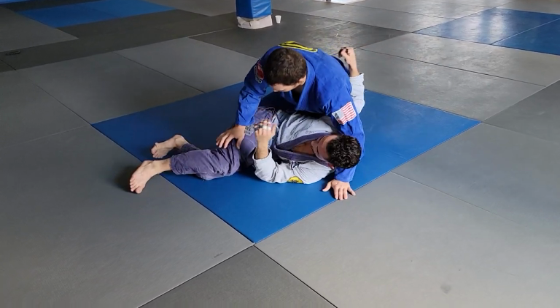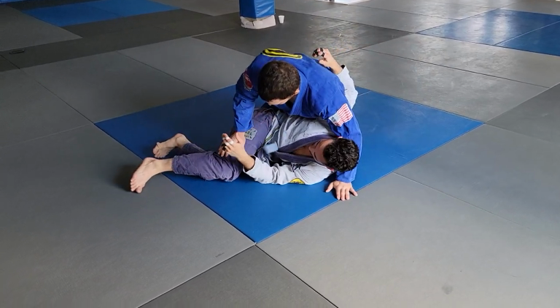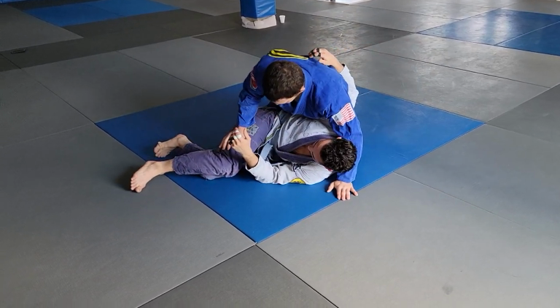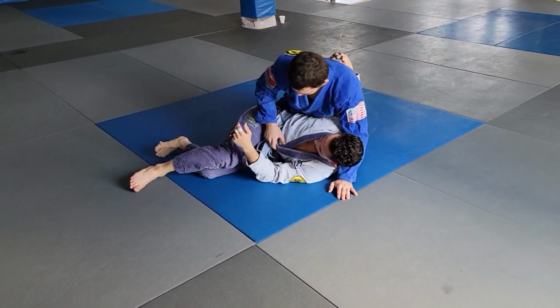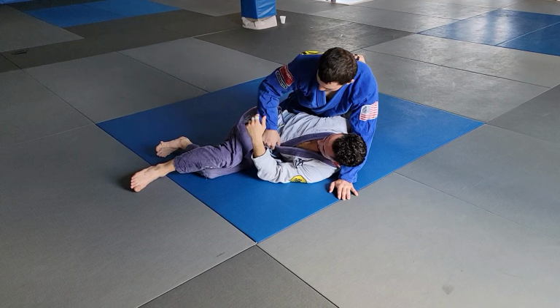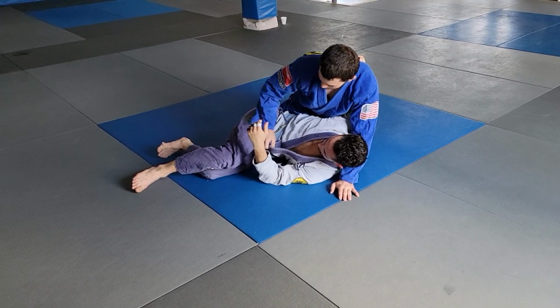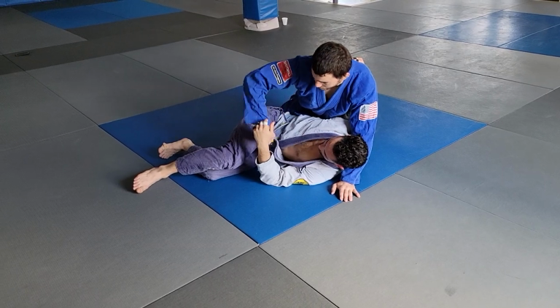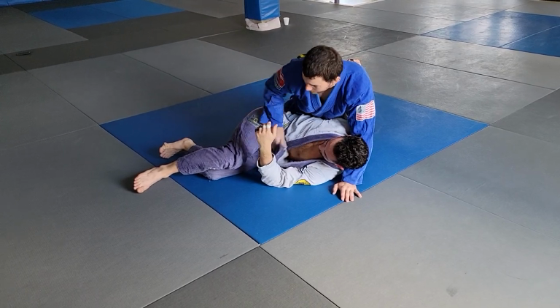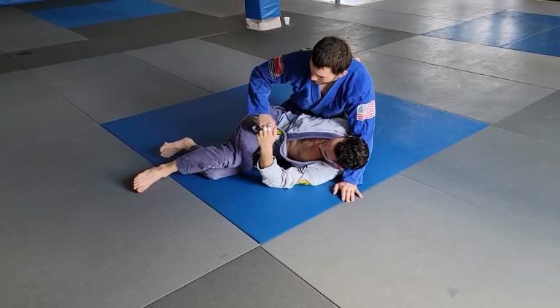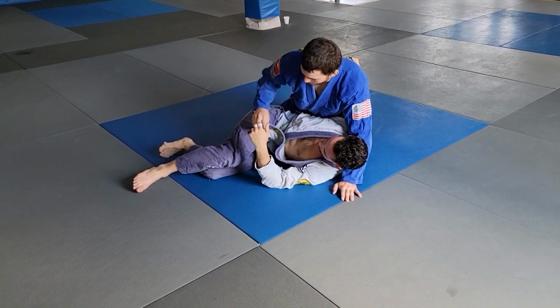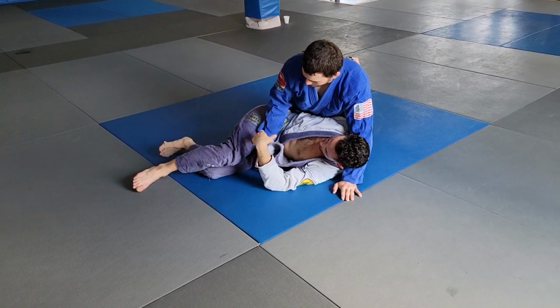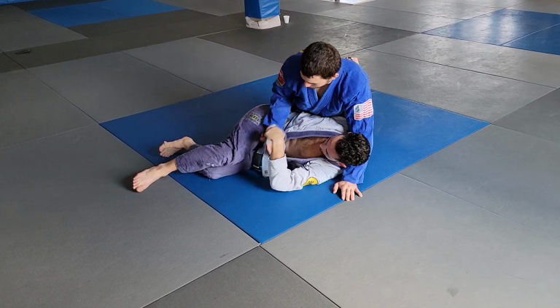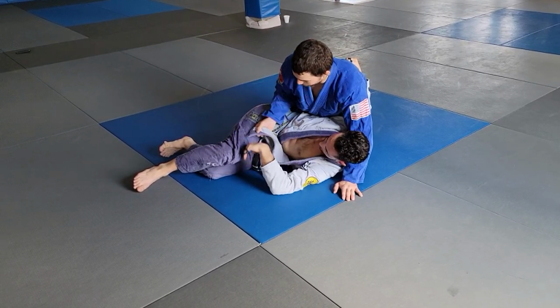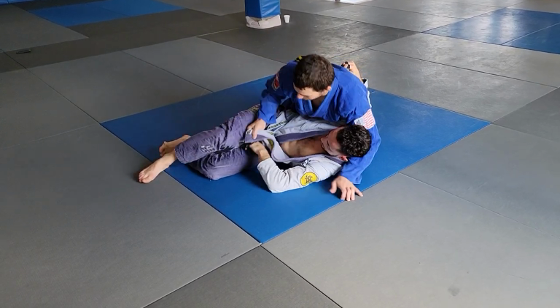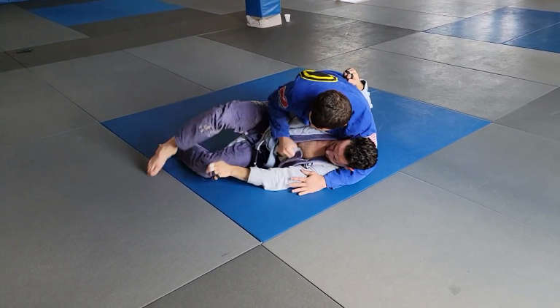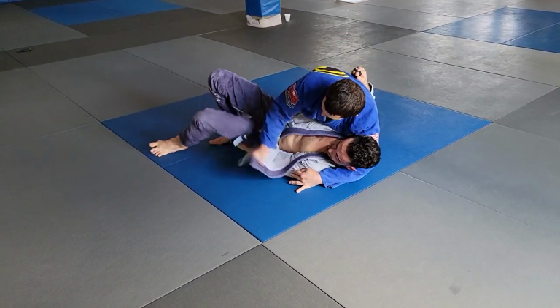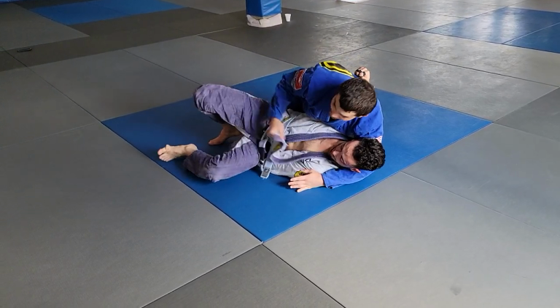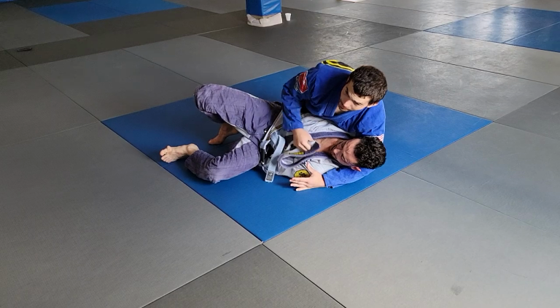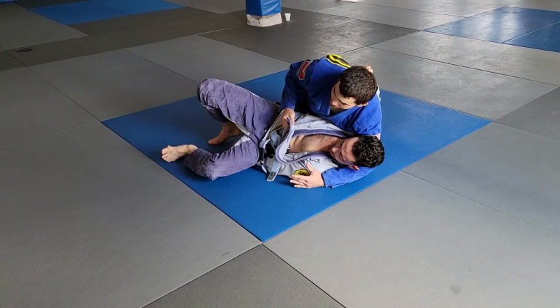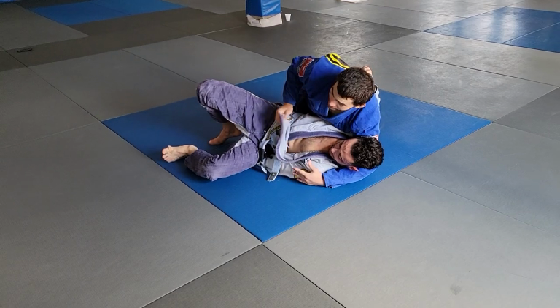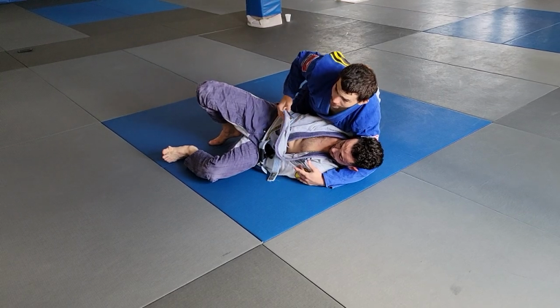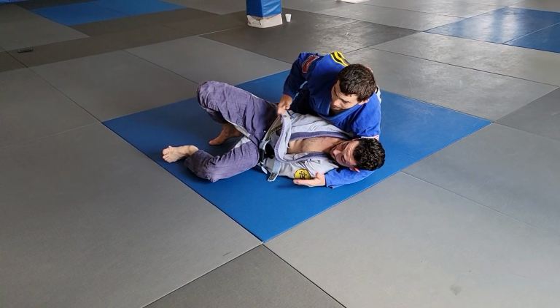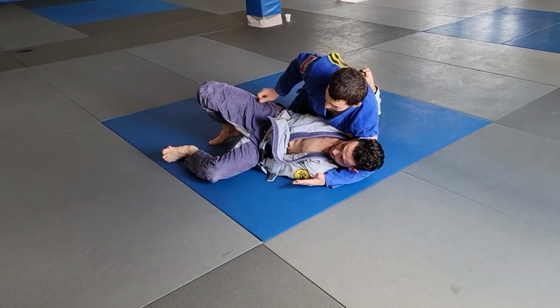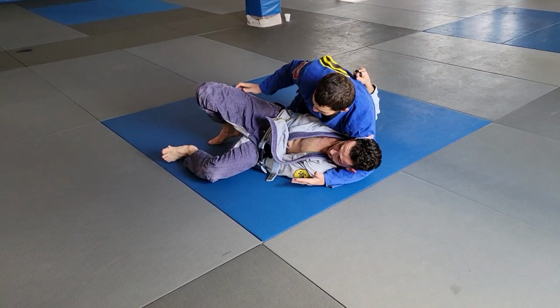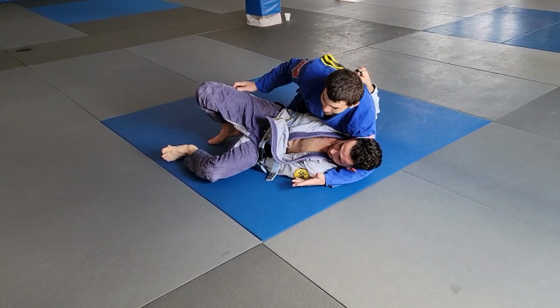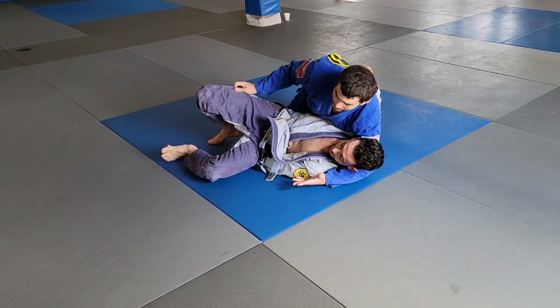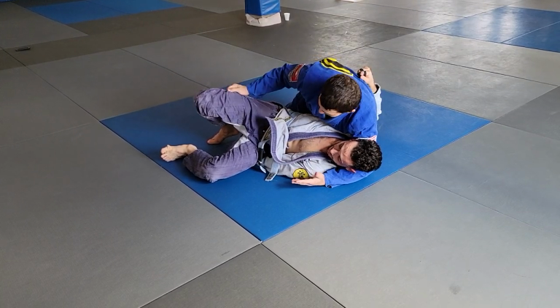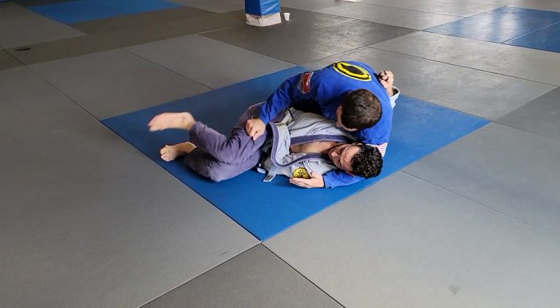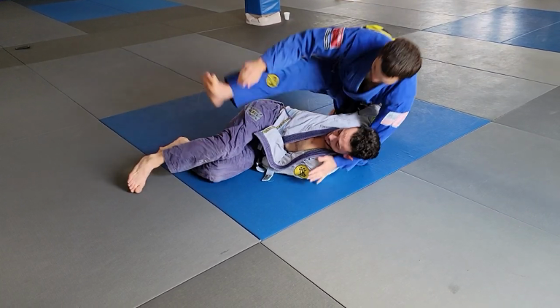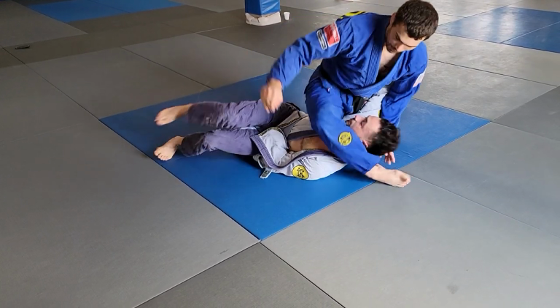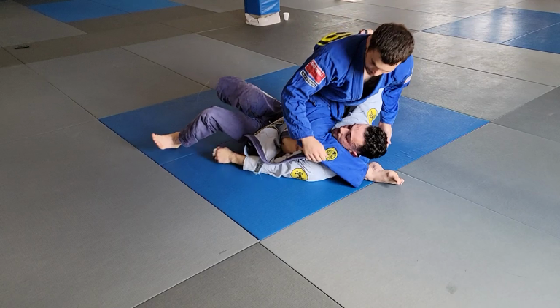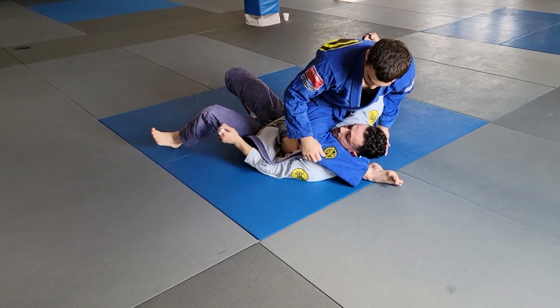You'll also get guys that do weird stuff like trying to hide their hand under their body while I'm chasing it around, which is just incredibly dumb — but people are dumb. So then I just kick over, and there's my armbar.